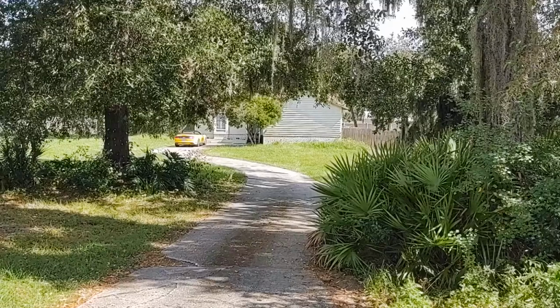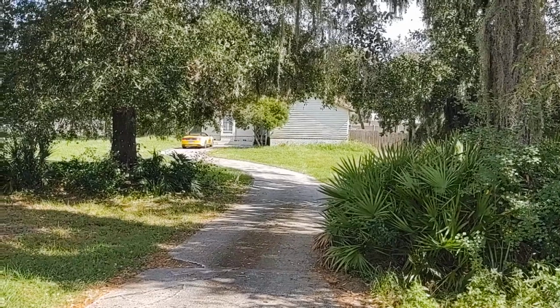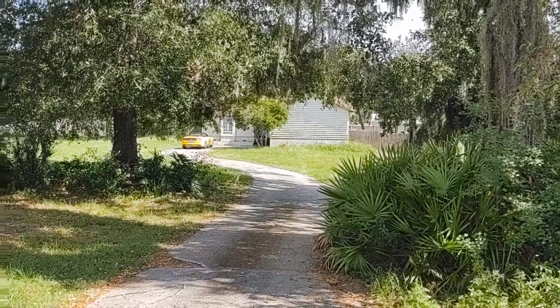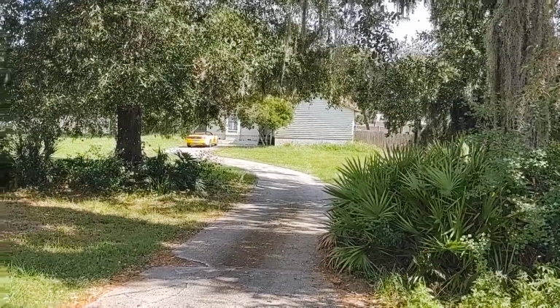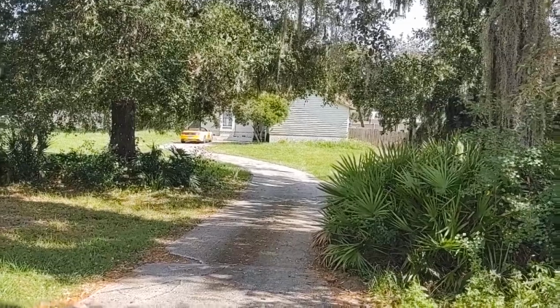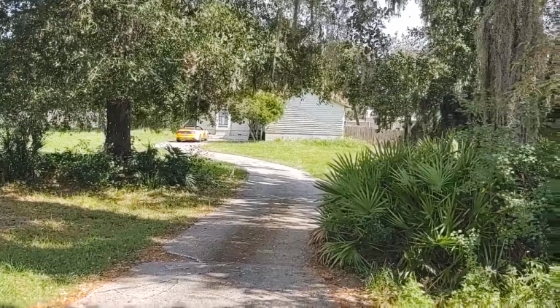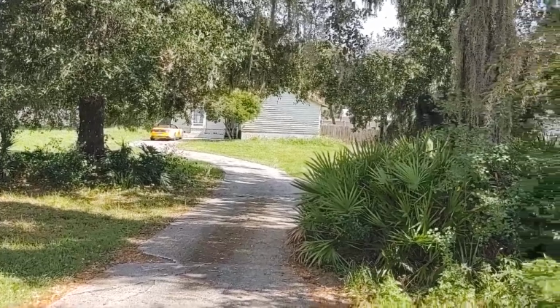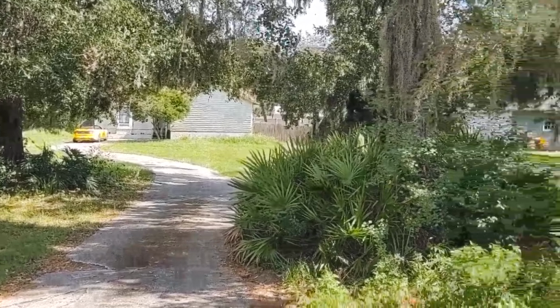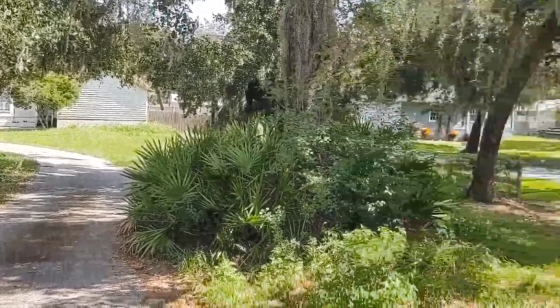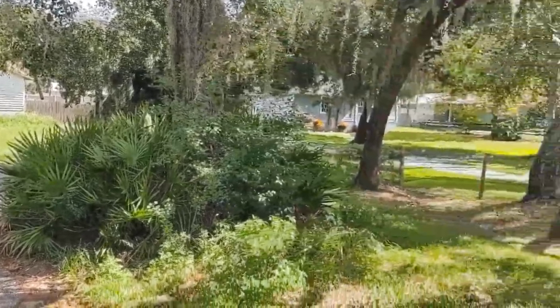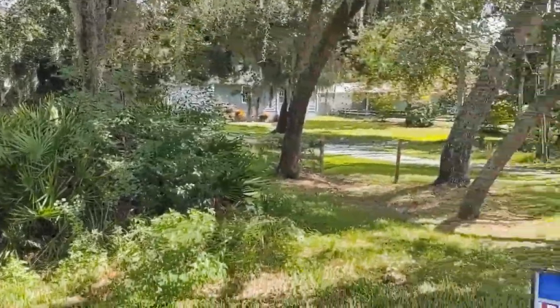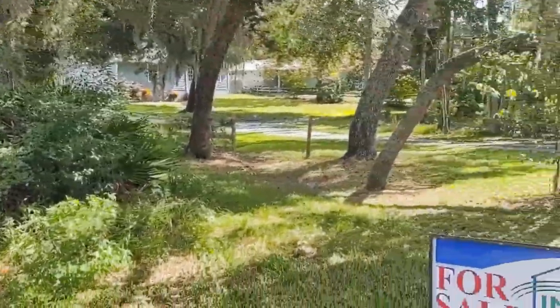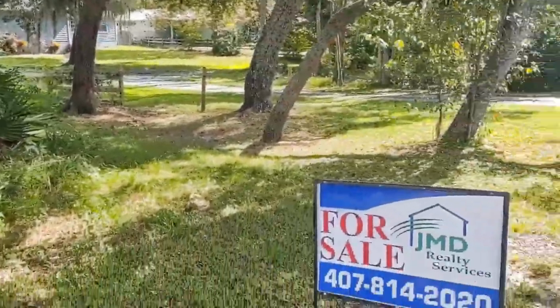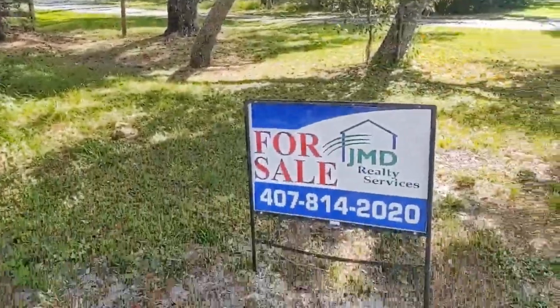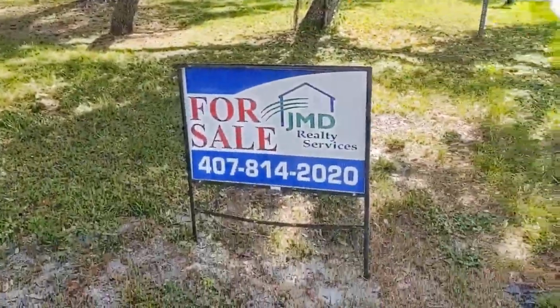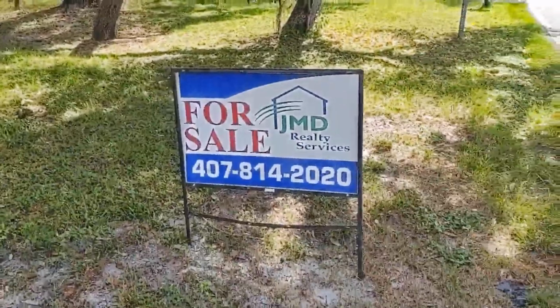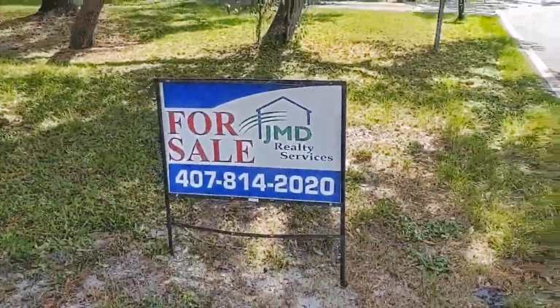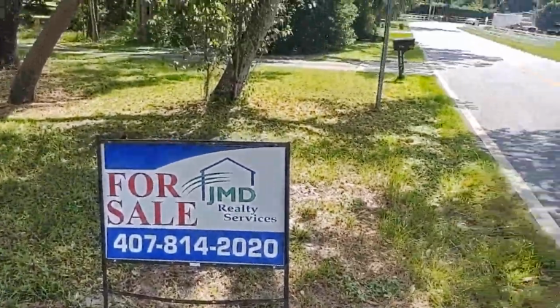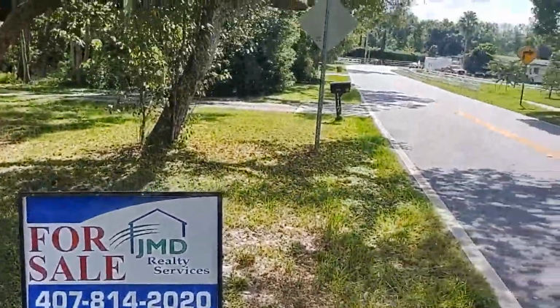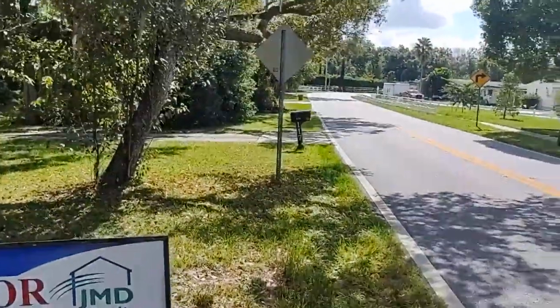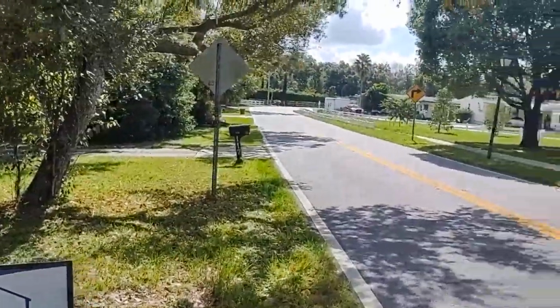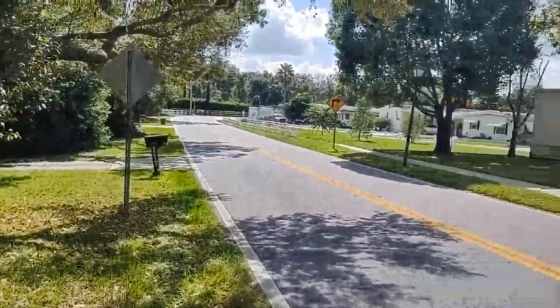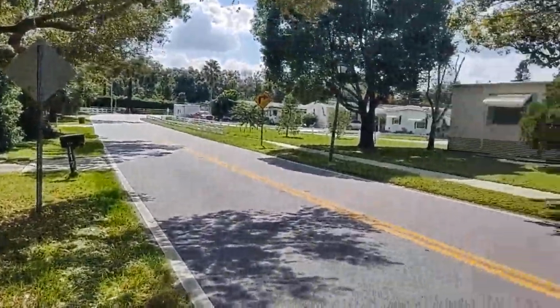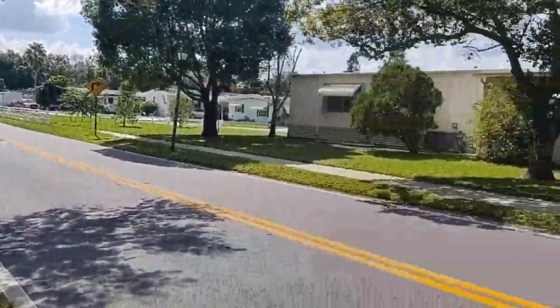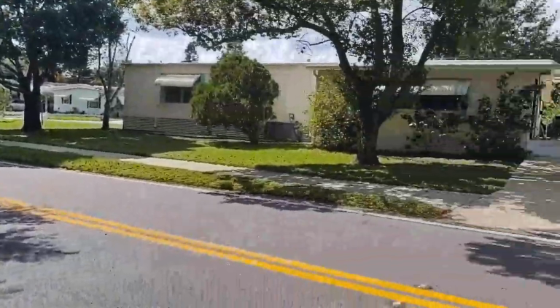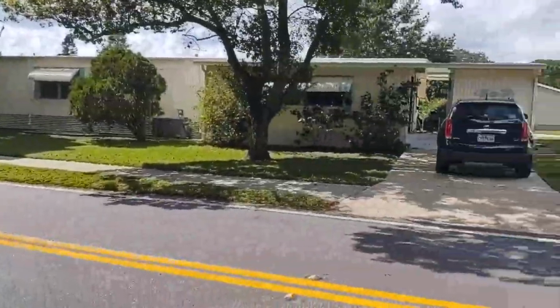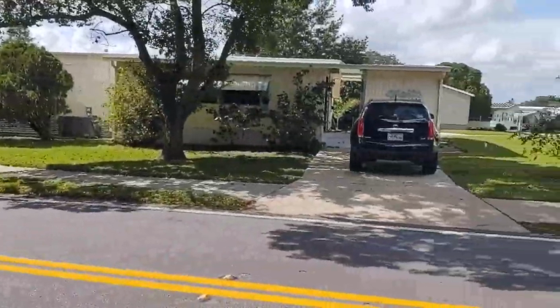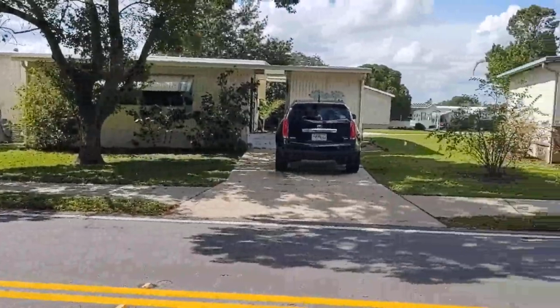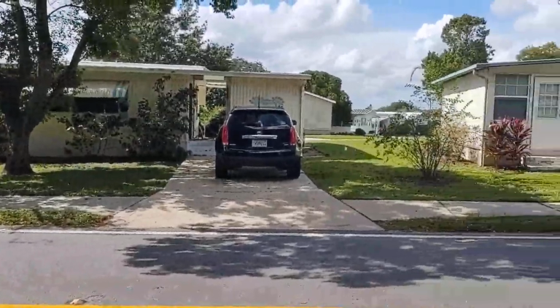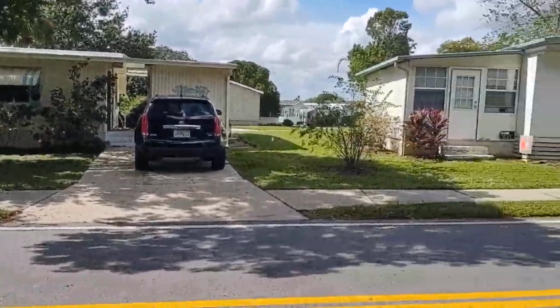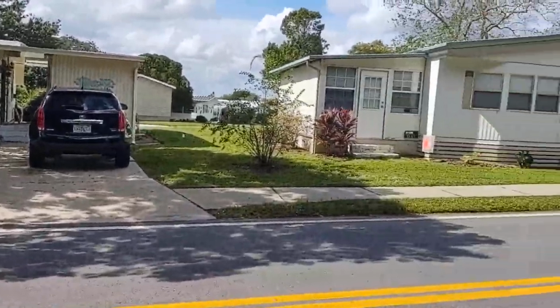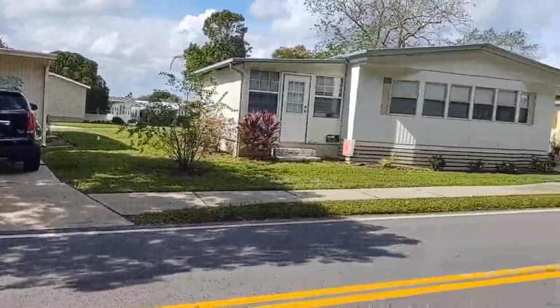I am top Castleberry Realtor Scott Garrison with REMAX Town & Country and we're out at 1168 Laura Street, Castleberry, Florida 32707.